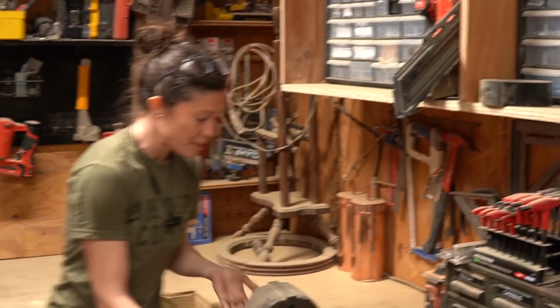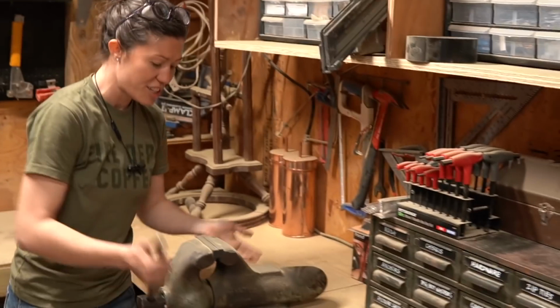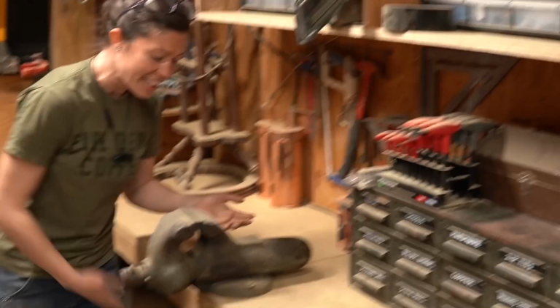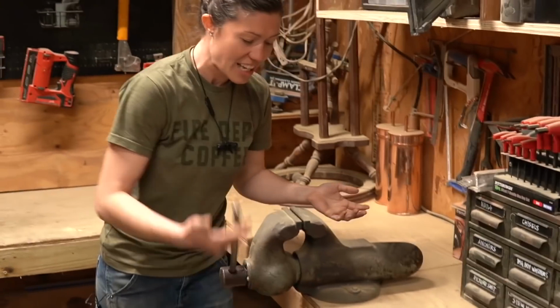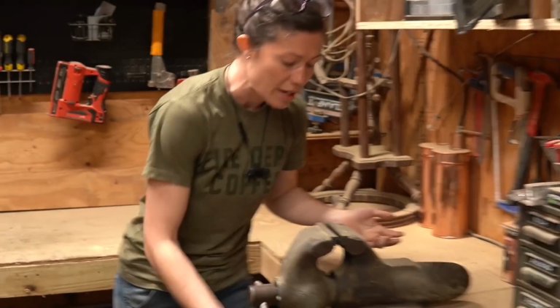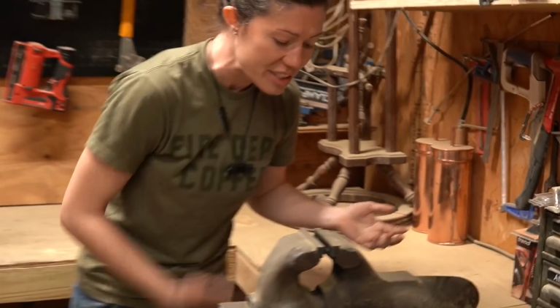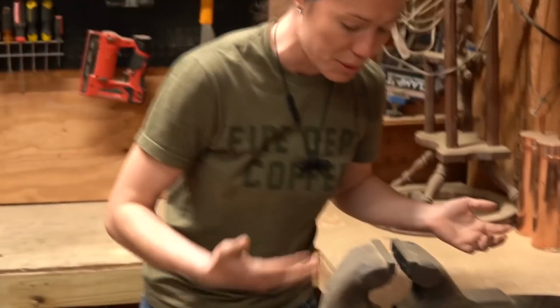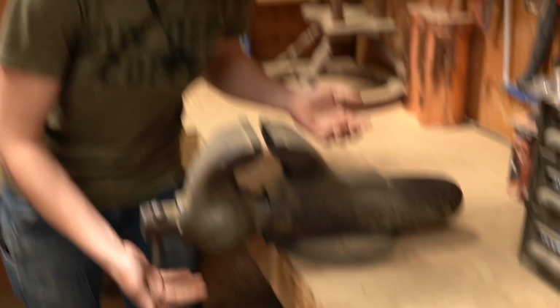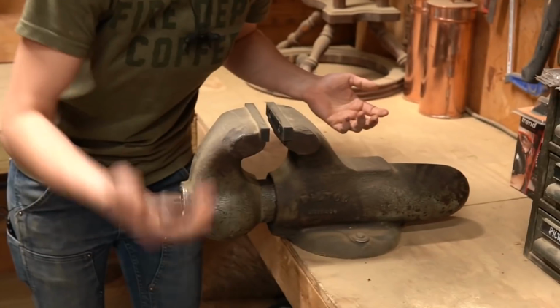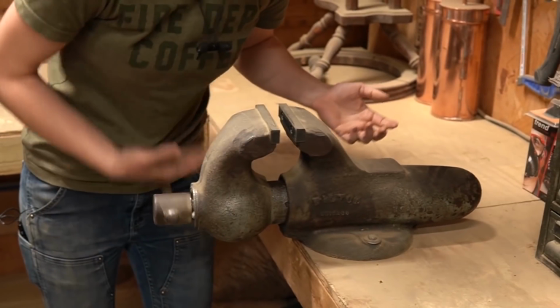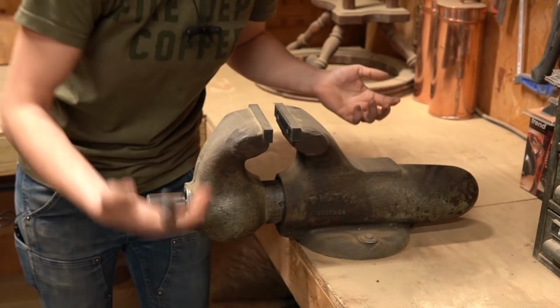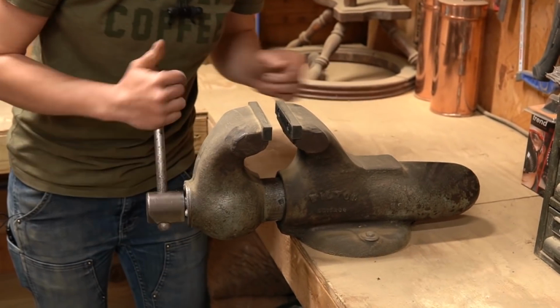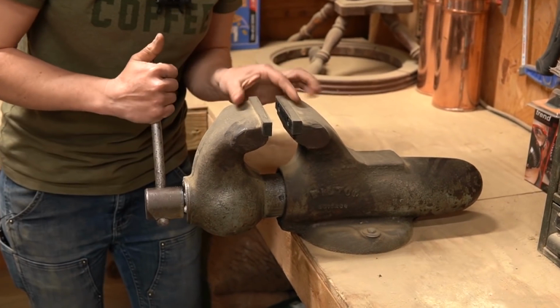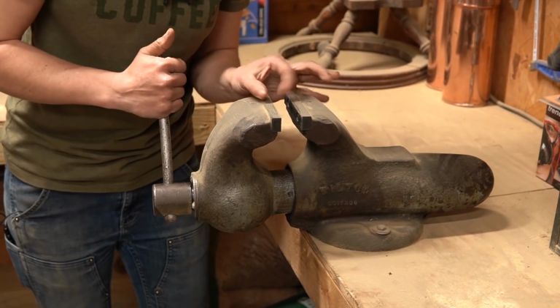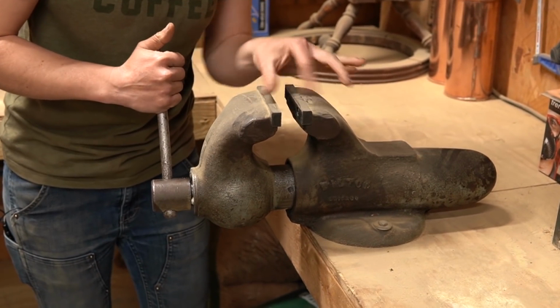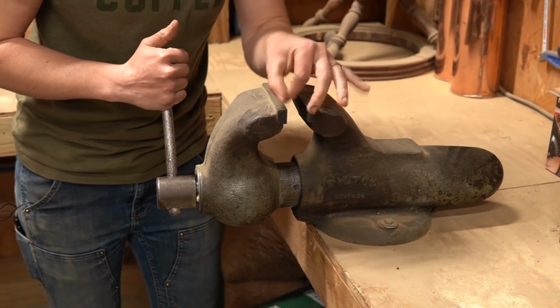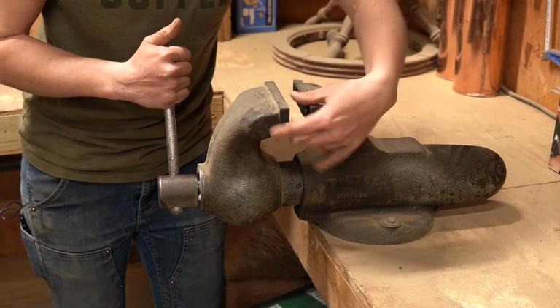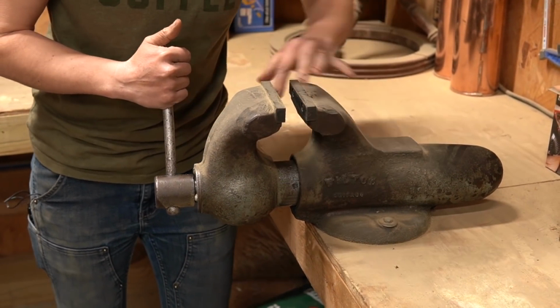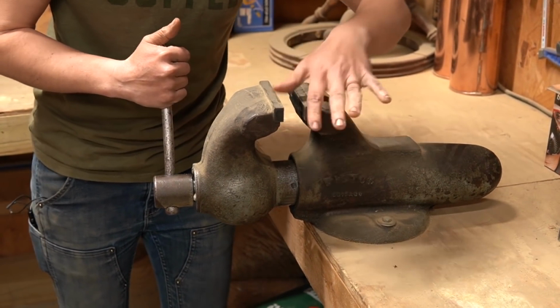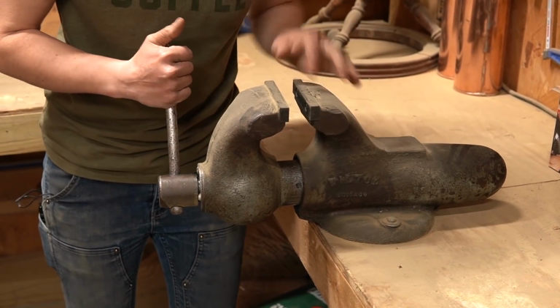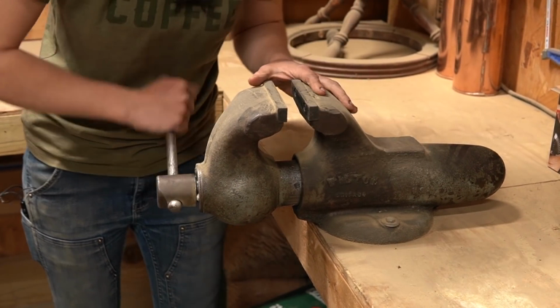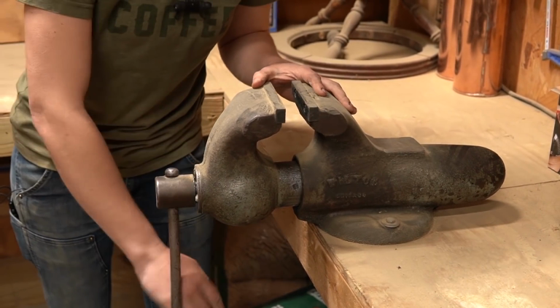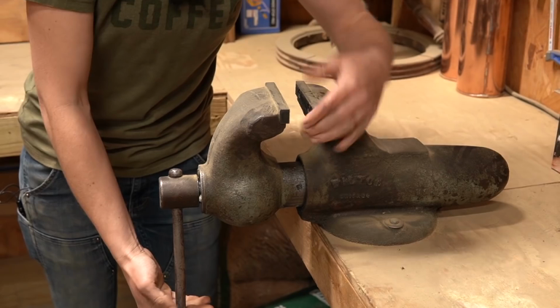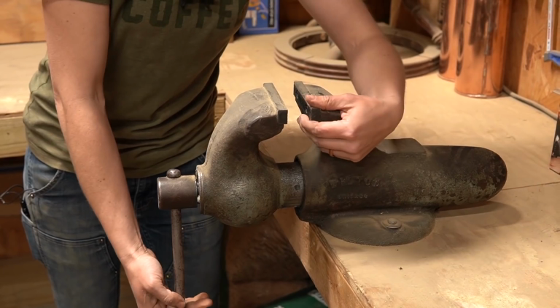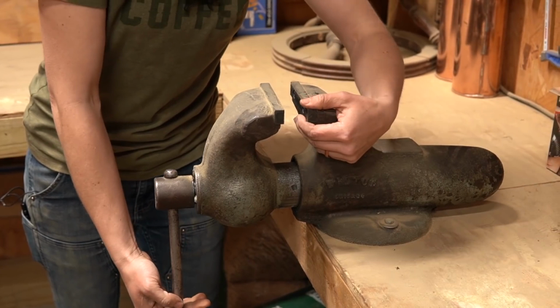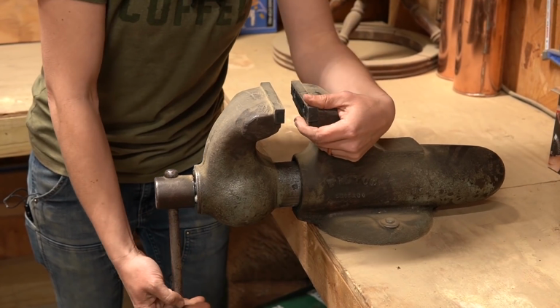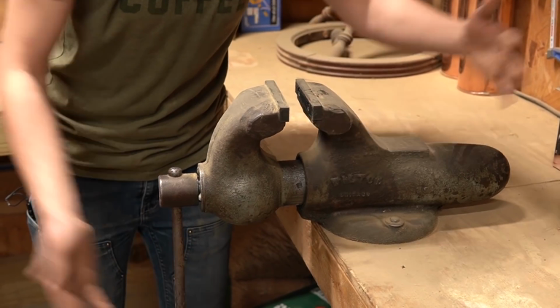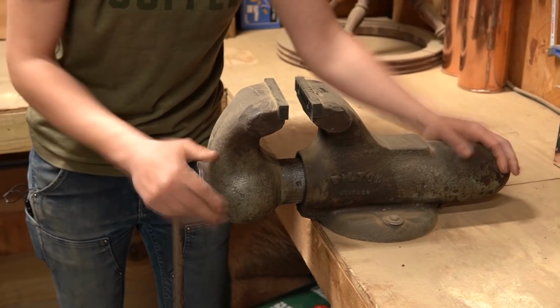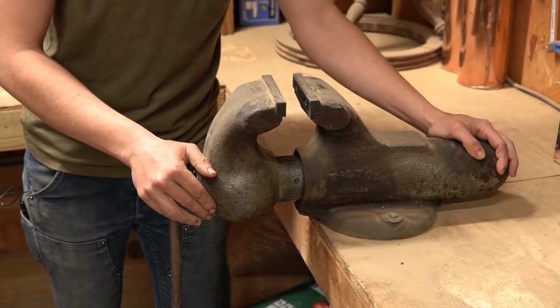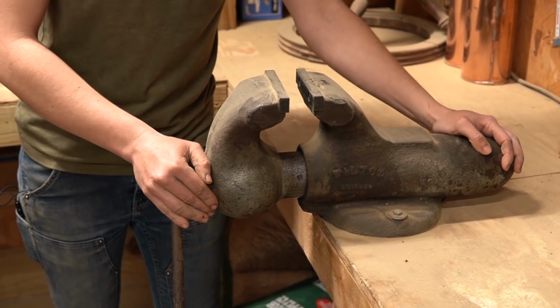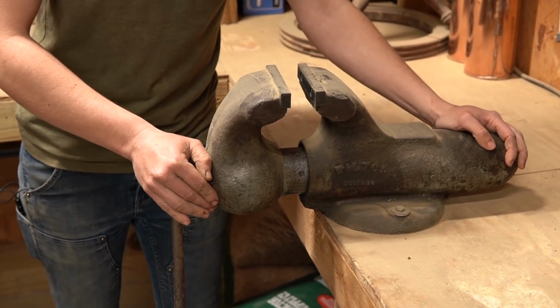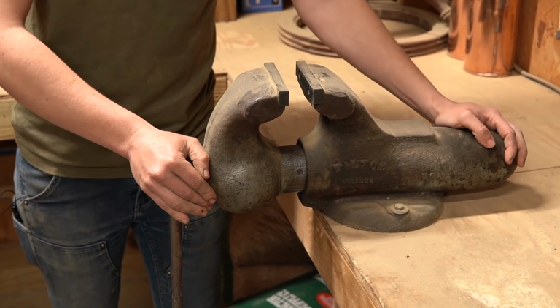Speaking of which, I got this incredible Wilton bullet vise for $50 because it didn't have its little lips — which I'm sure have a proper name but I don't know it. And I got them on the internet for $30, so for $80 I've got myself a sweet bullet vise.